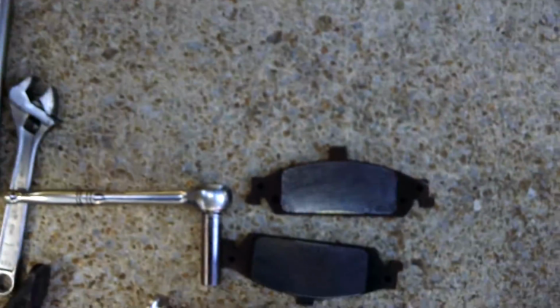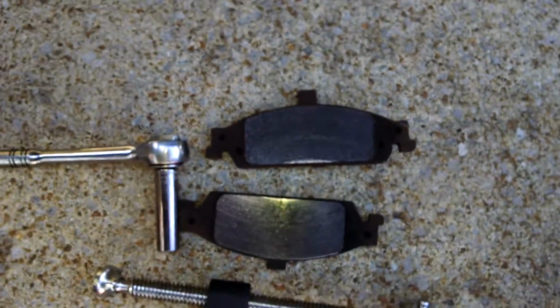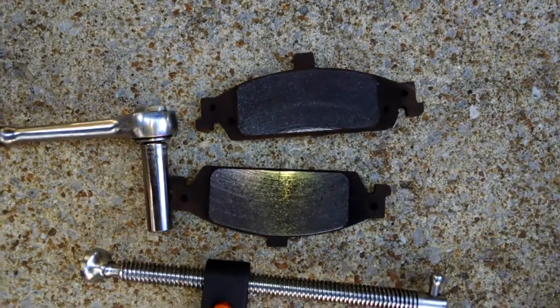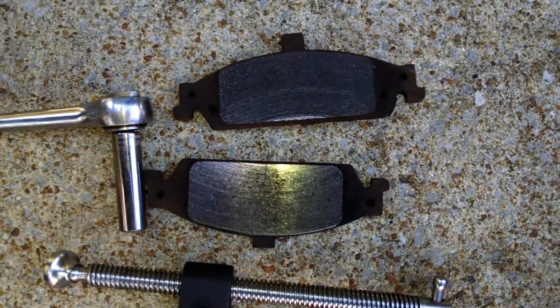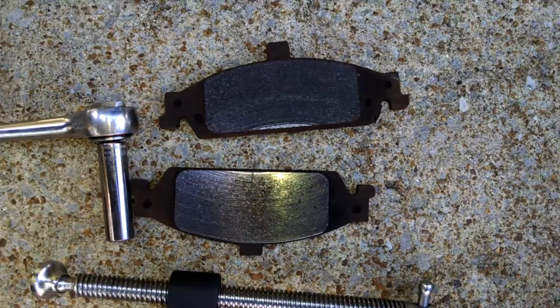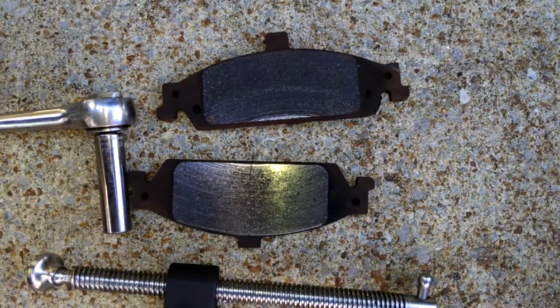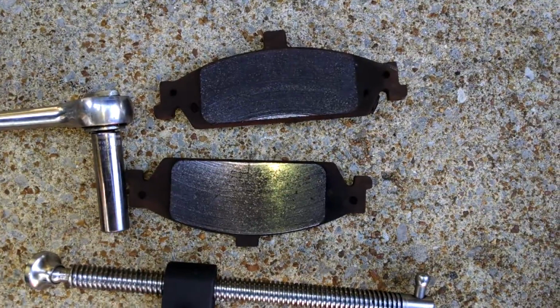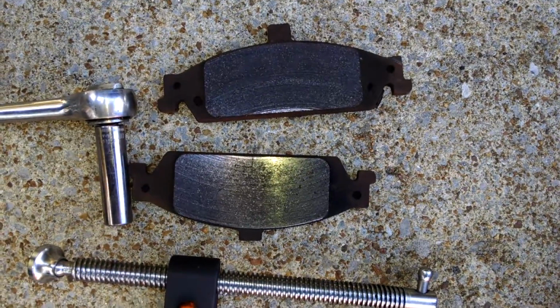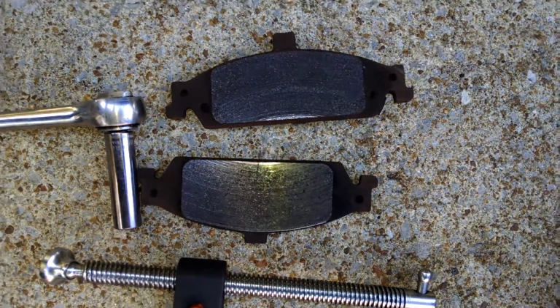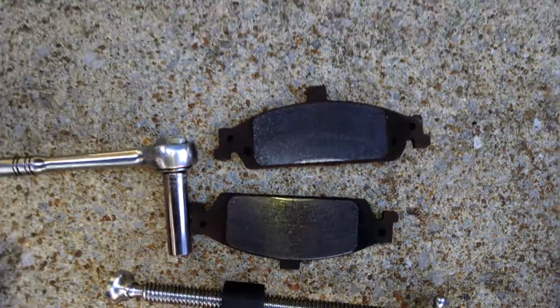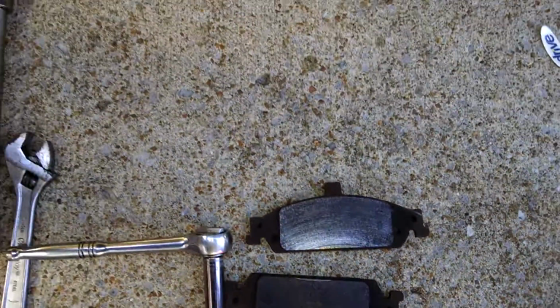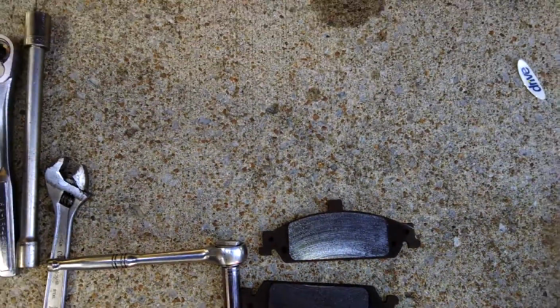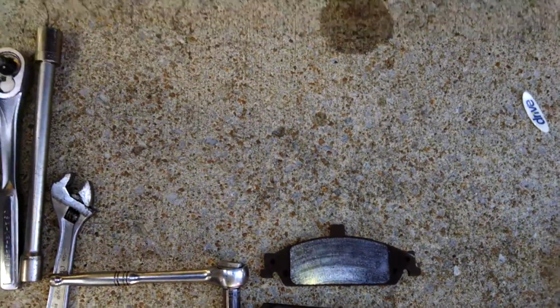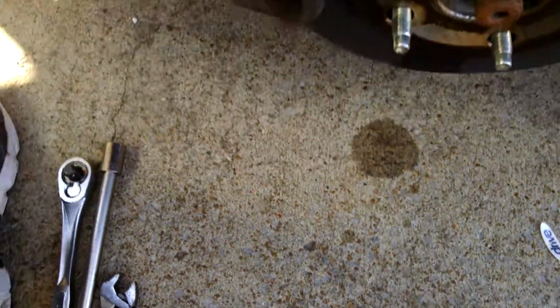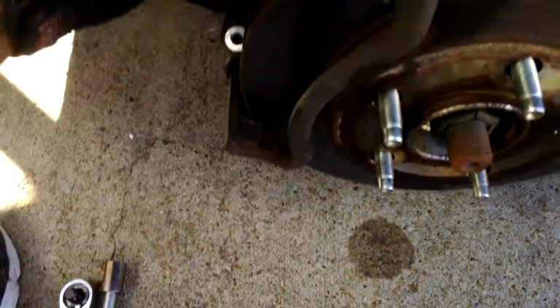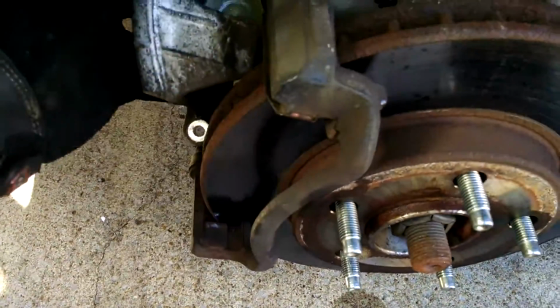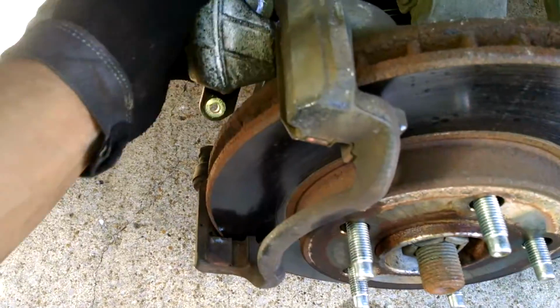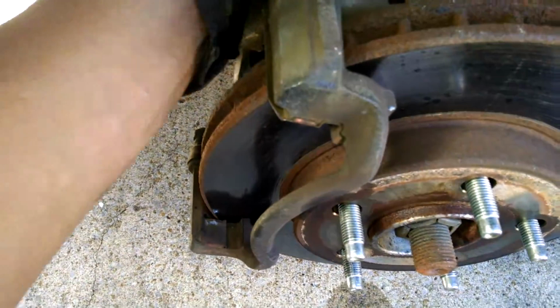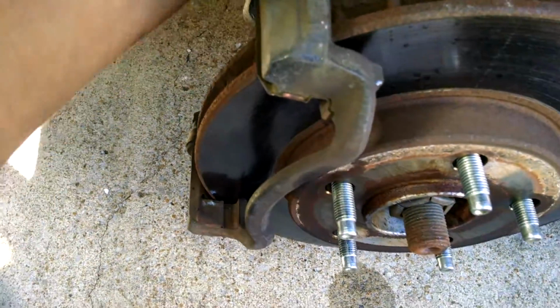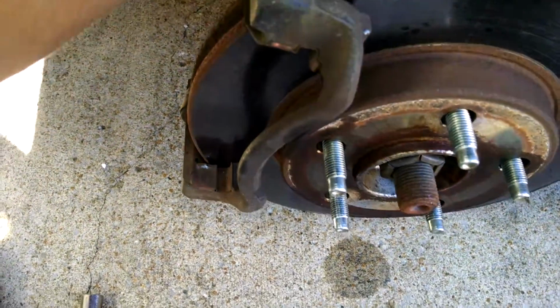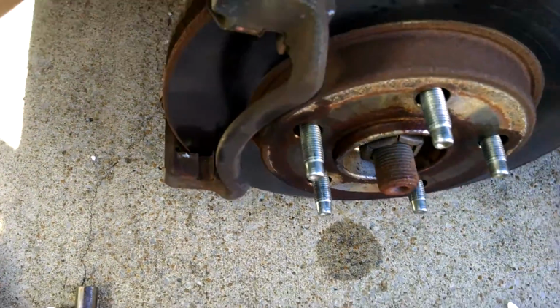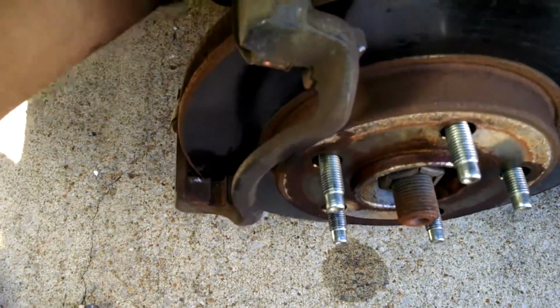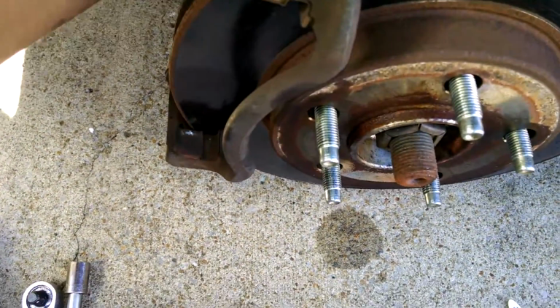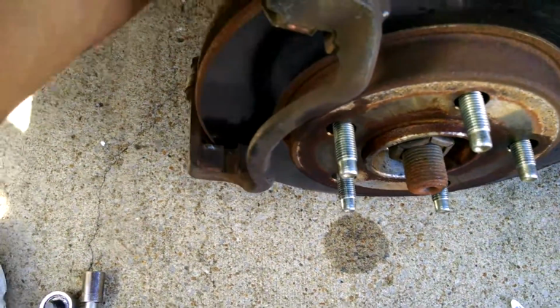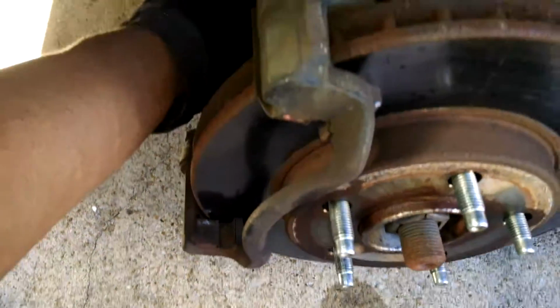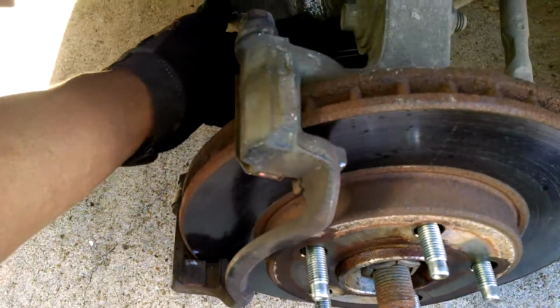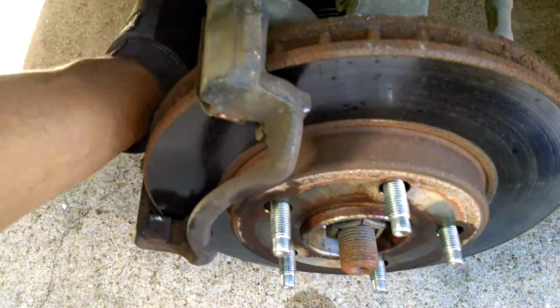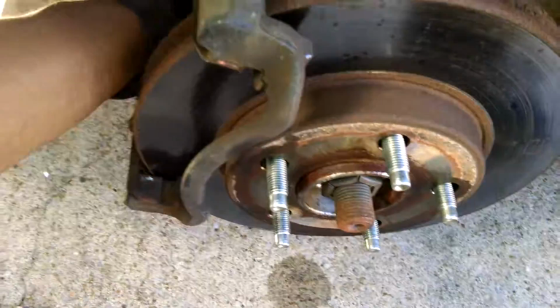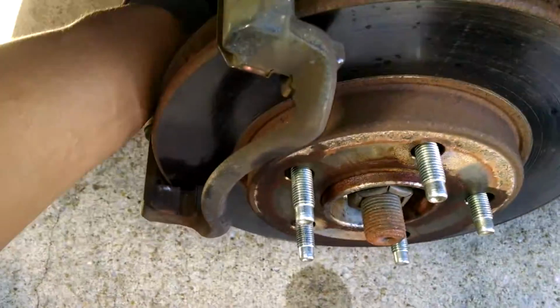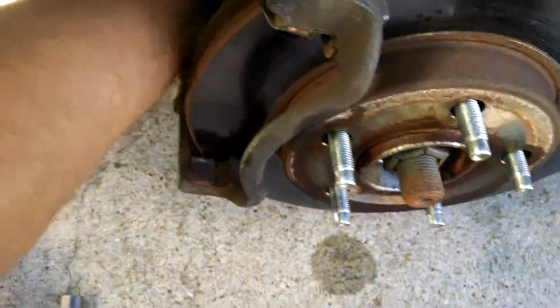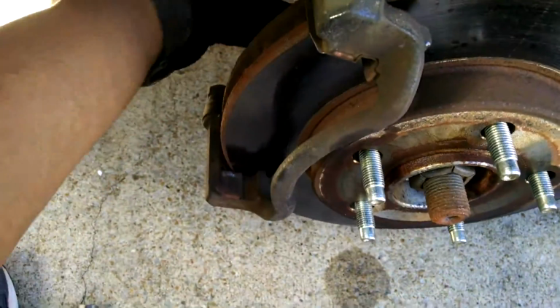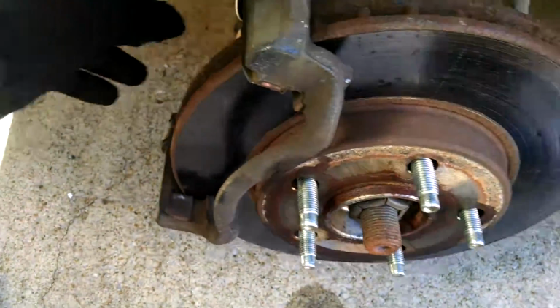The brake pads, as you can see, are worn pretty good there. The left and right side — the in and out — are worn pretty good there. And since I'm doing this, I'm going to replace the rotors also.